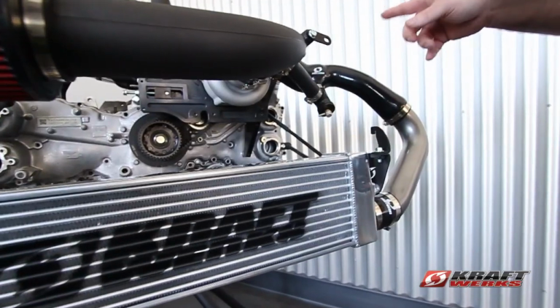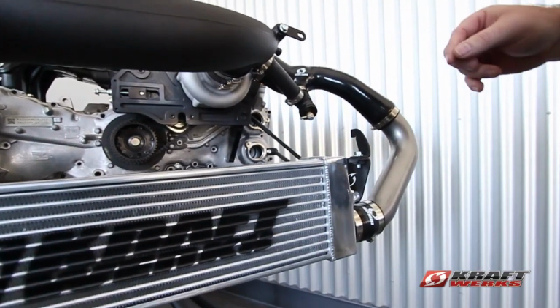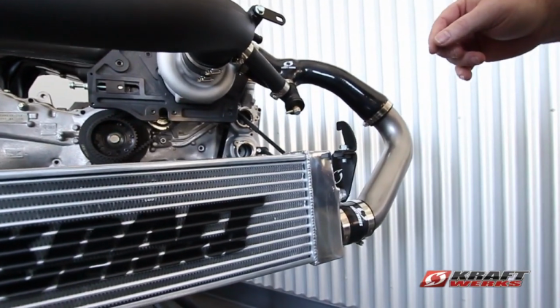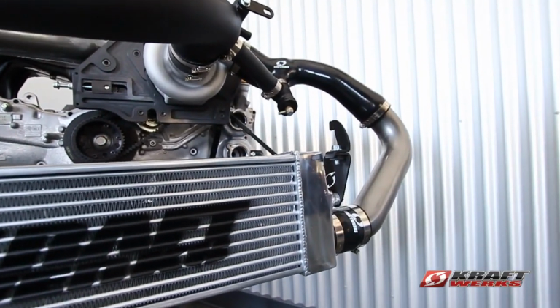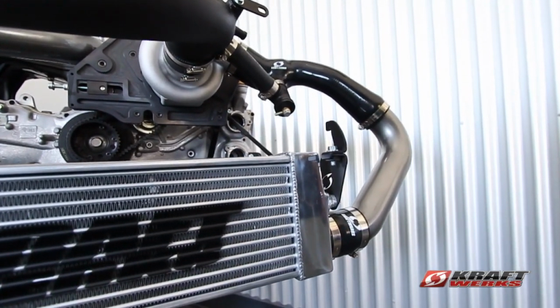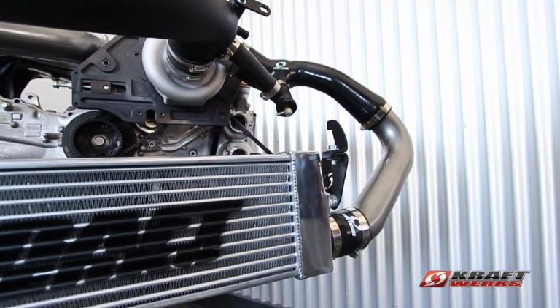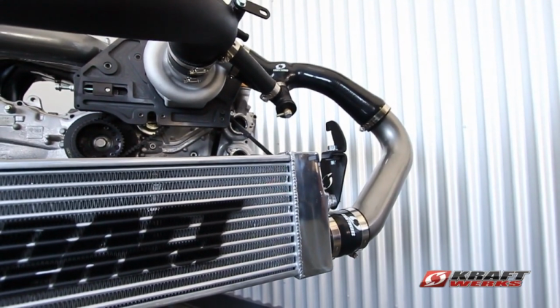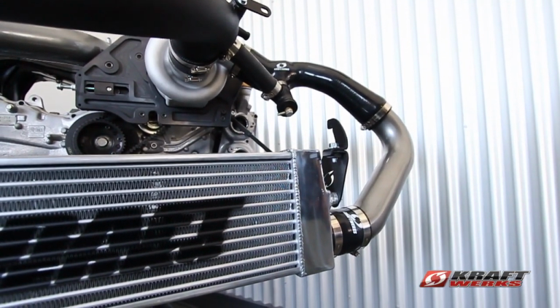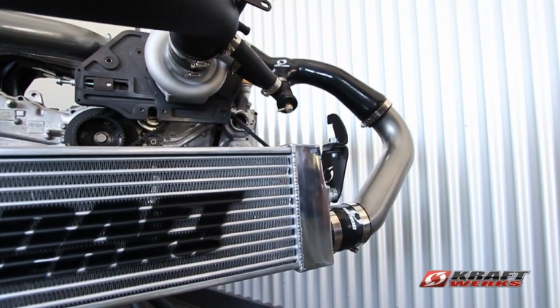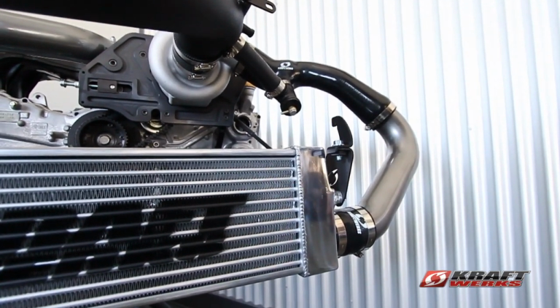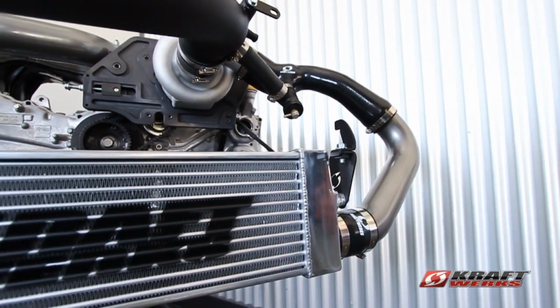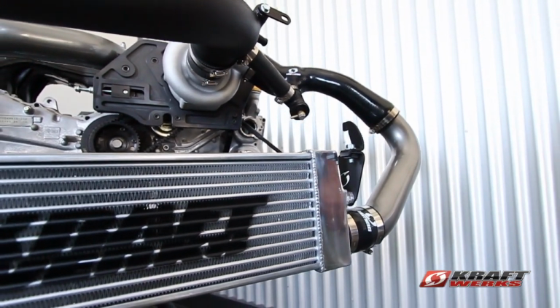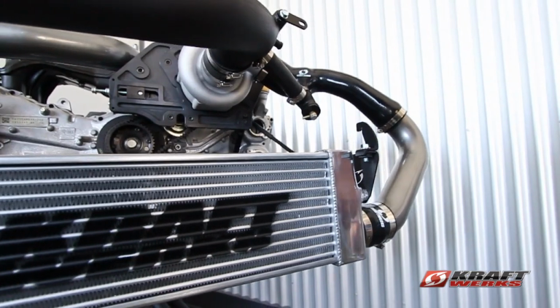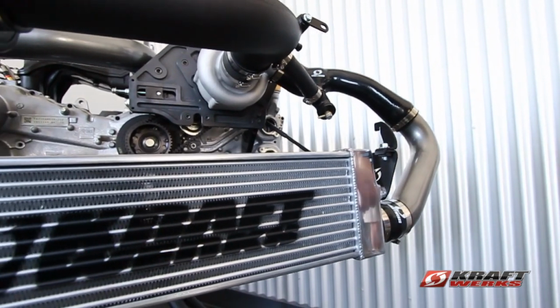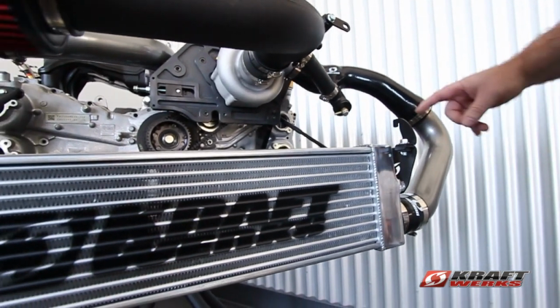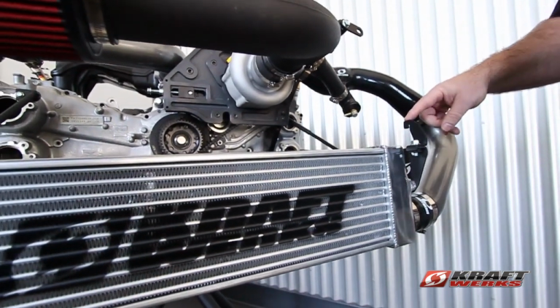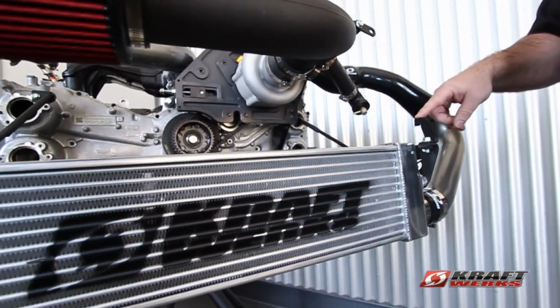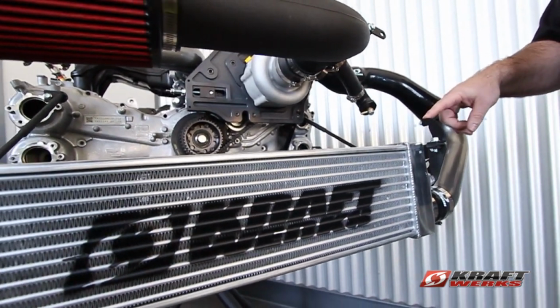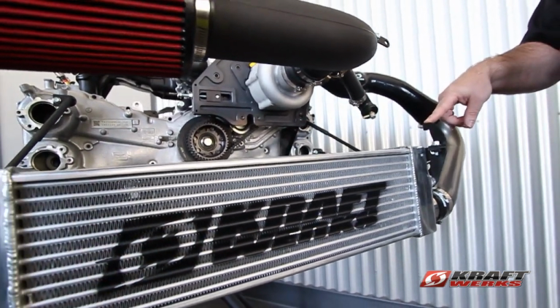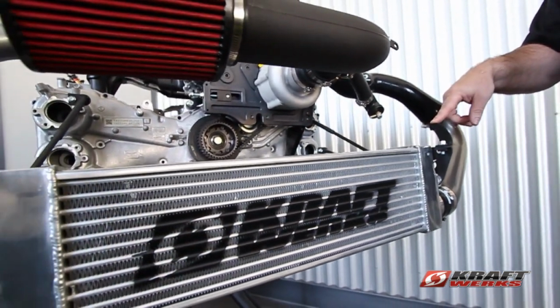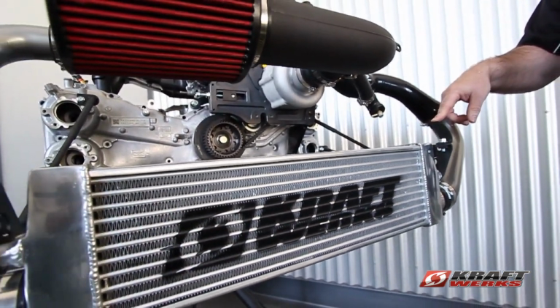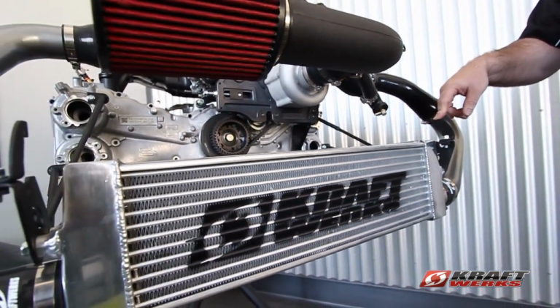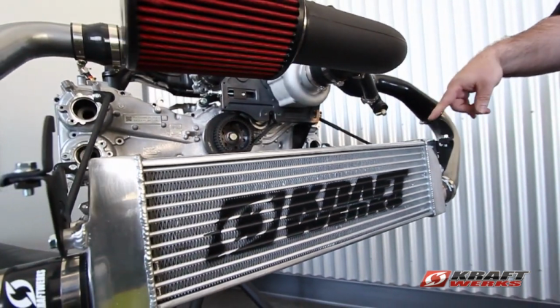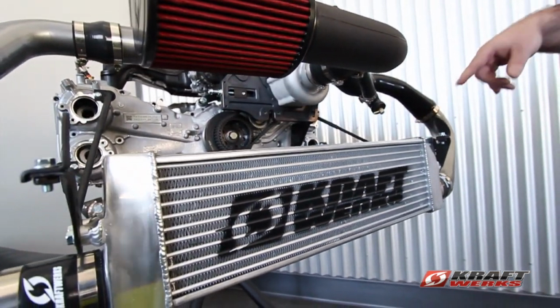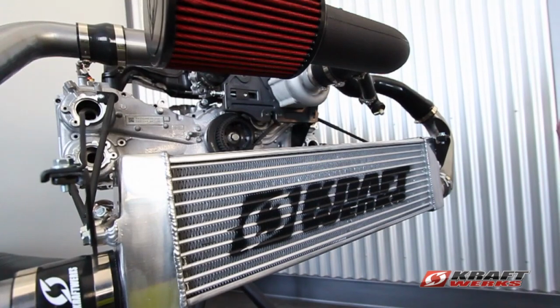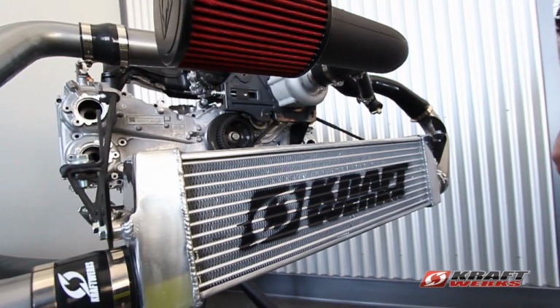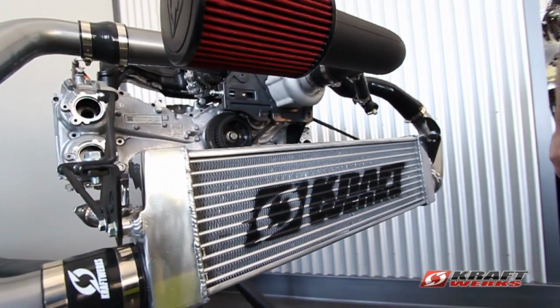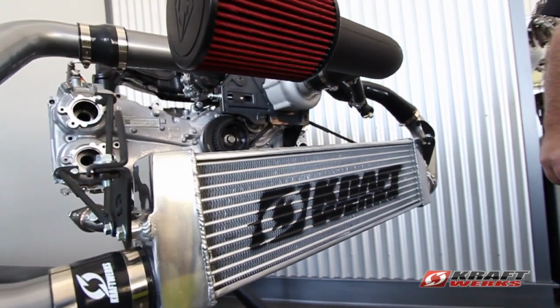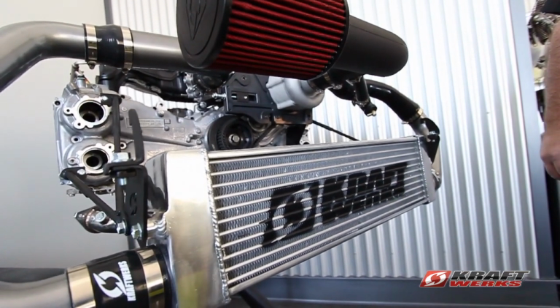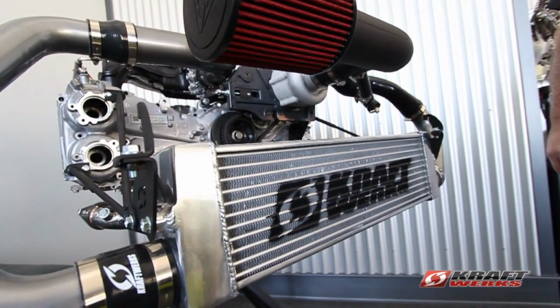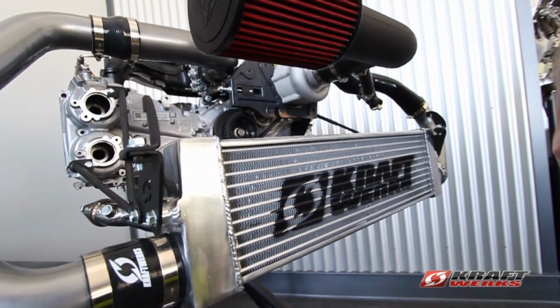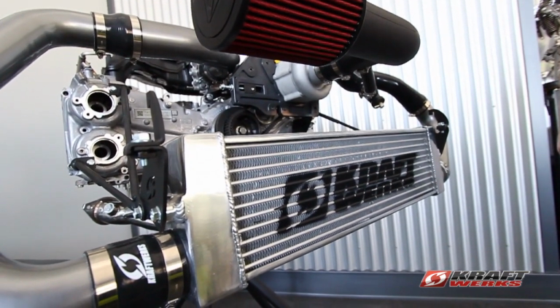As with the rest of the kit, this does not require any cutting, splicing, welding, or any modification to the car. It bolts on with our simple brackets to your bumper support. It's a high-flow, high-efficiency intercooler capable of 480 wheel horsepower.